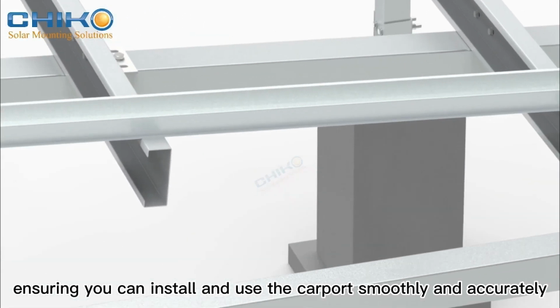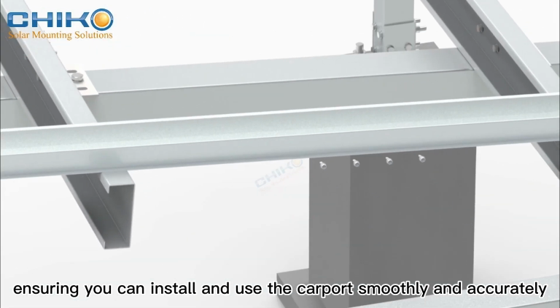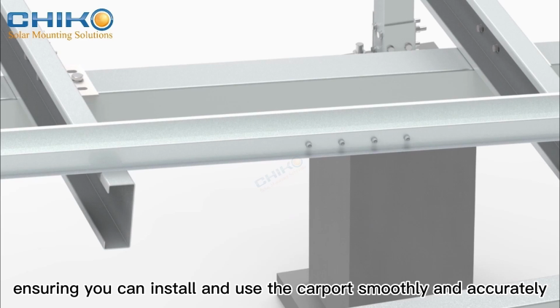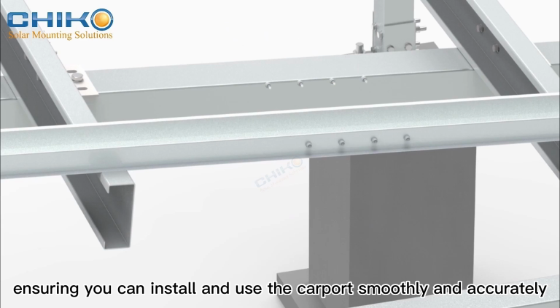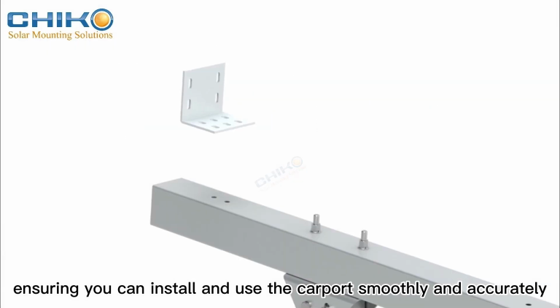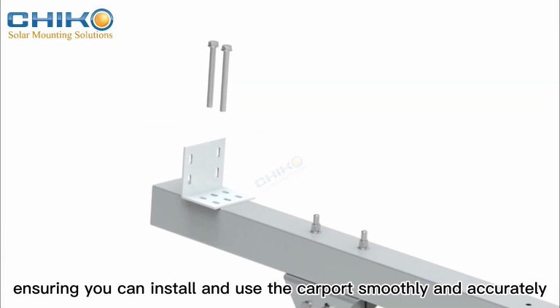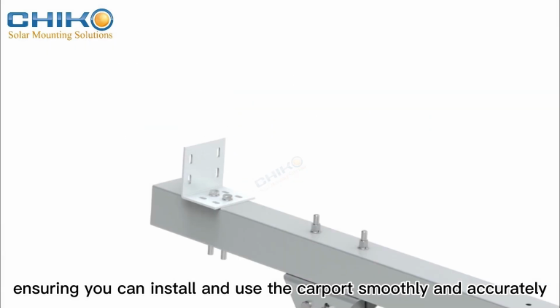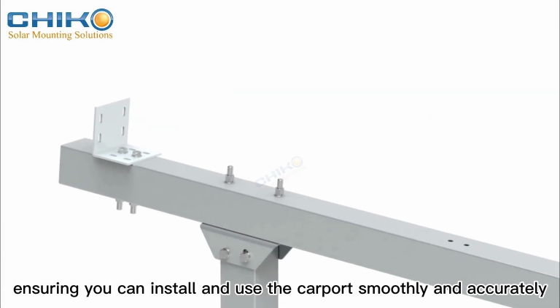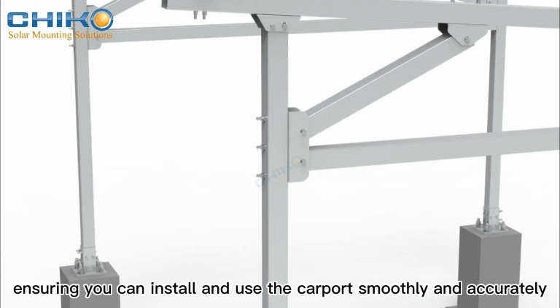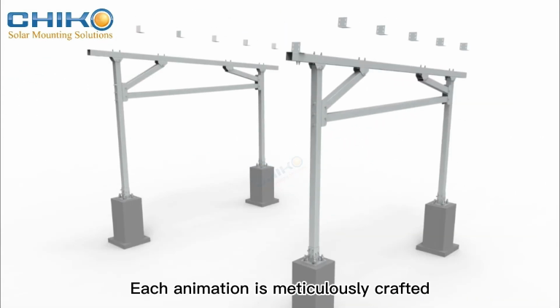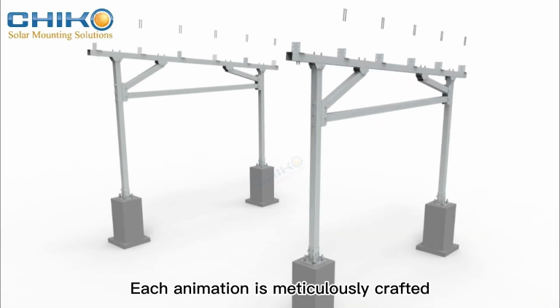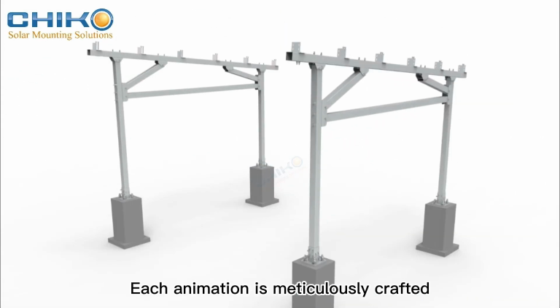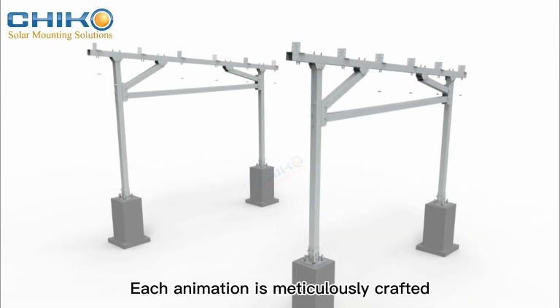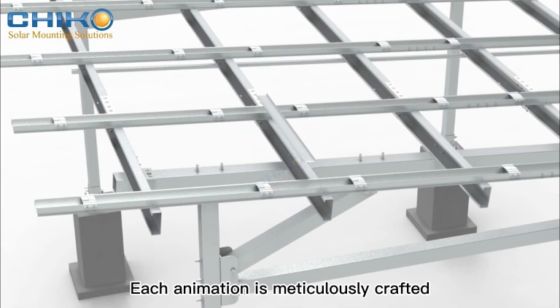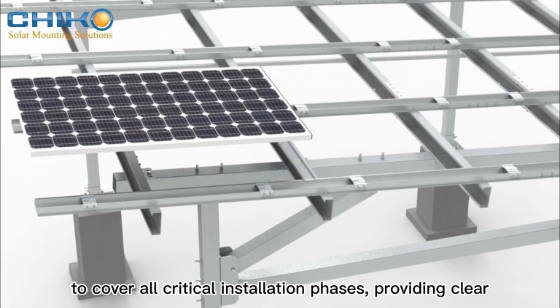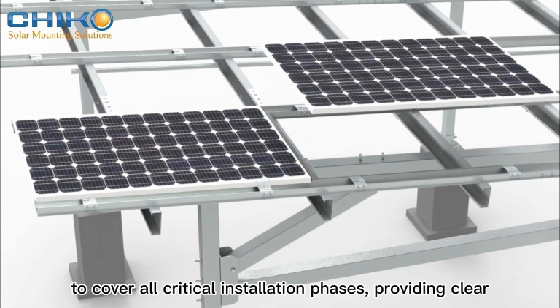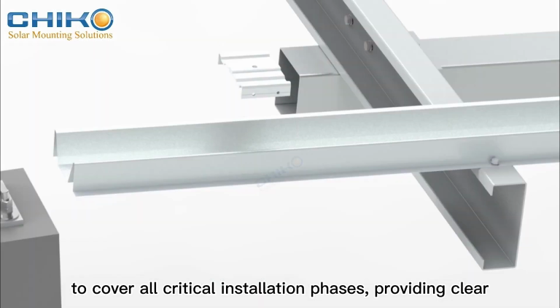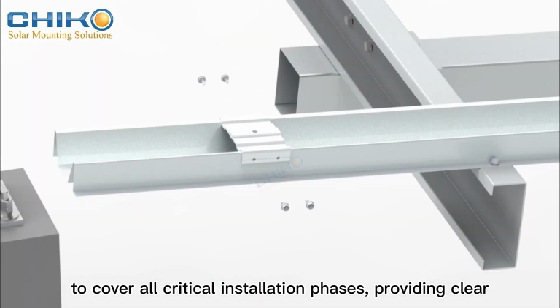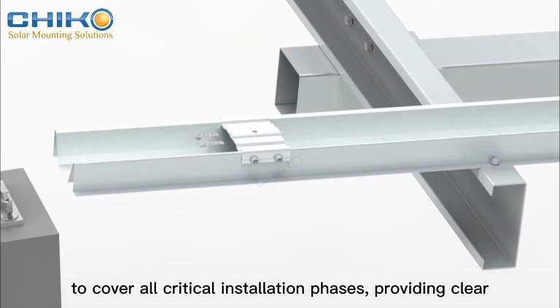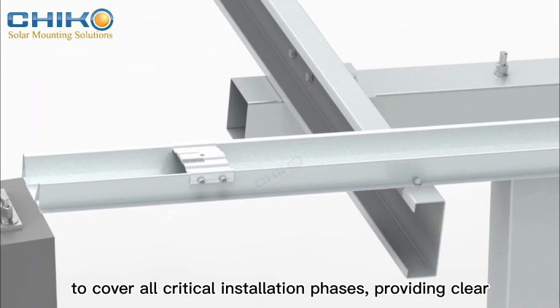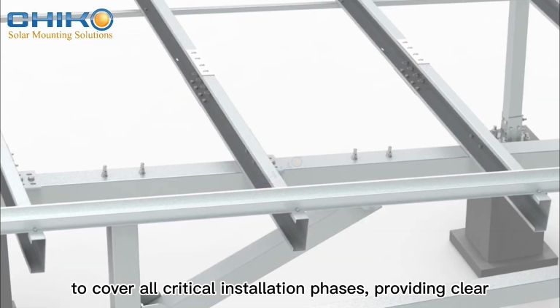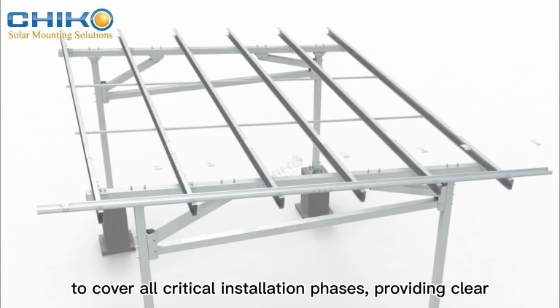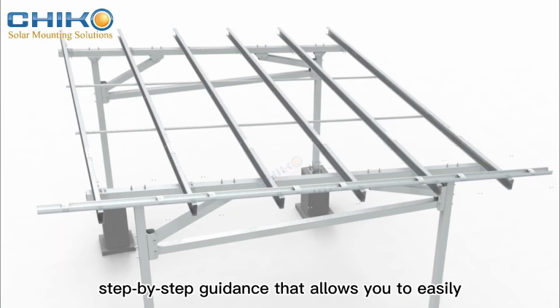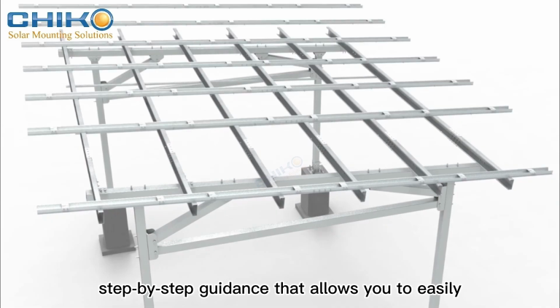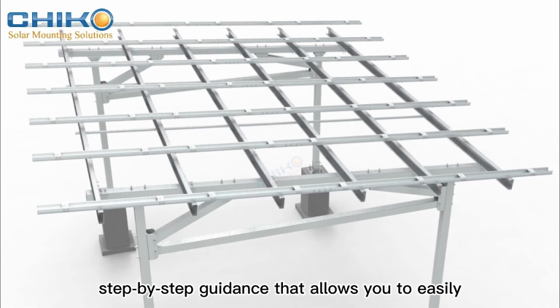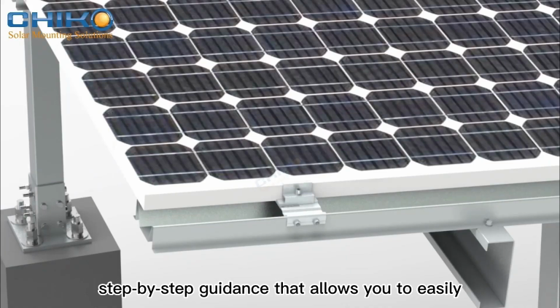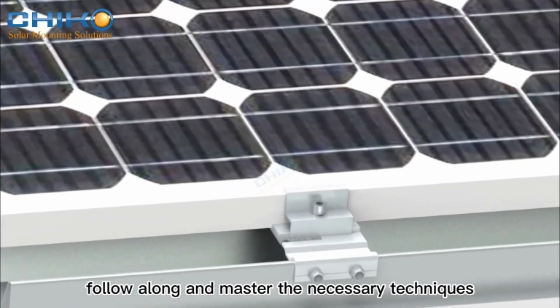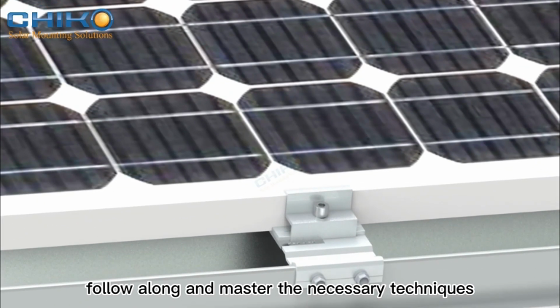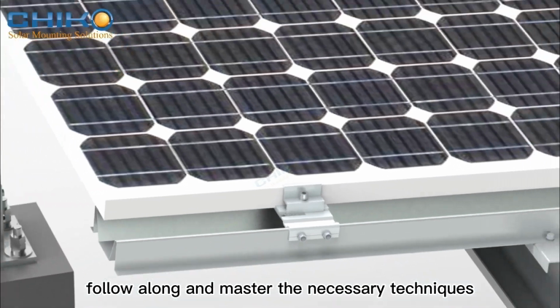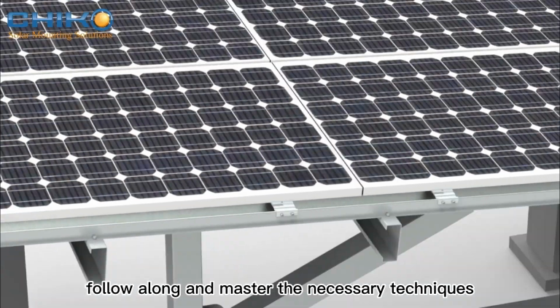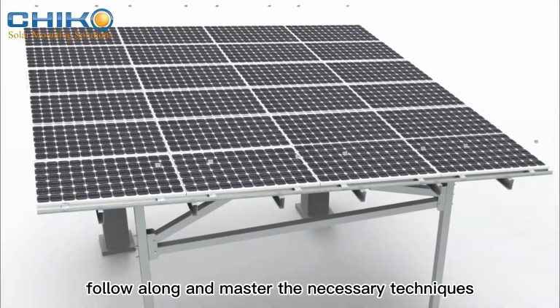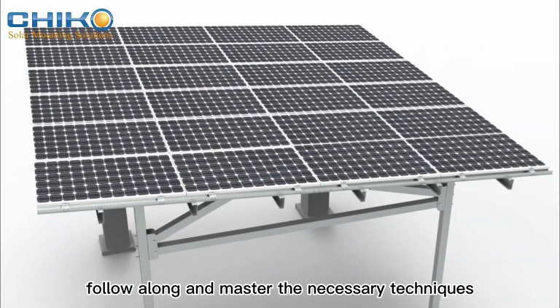Each animation is meticulously crafted to cover all critical installation phases, providing clear, step-by-step guidance that allows you to easily follow along and master the necessary techniques.